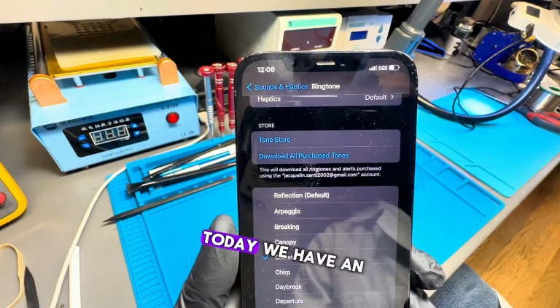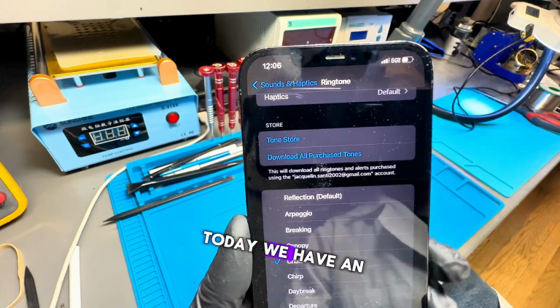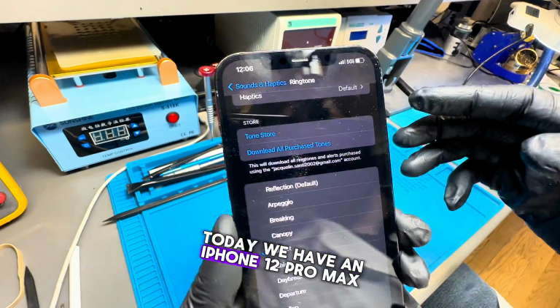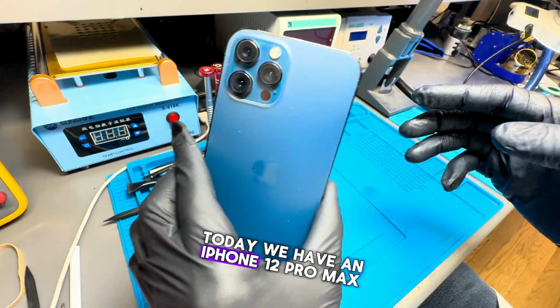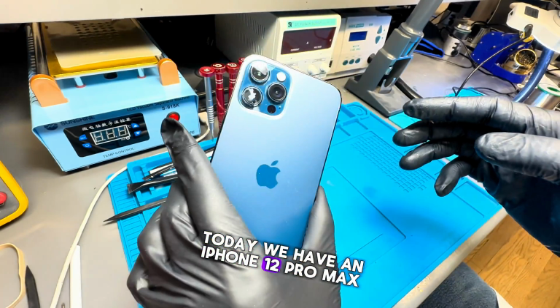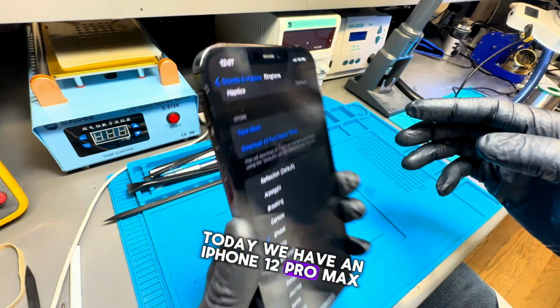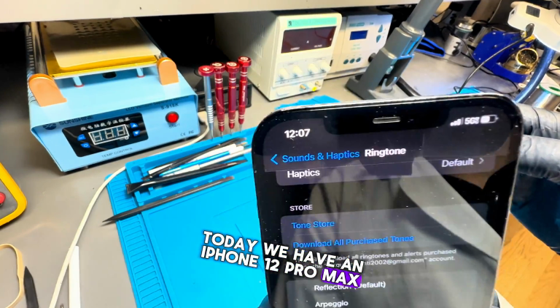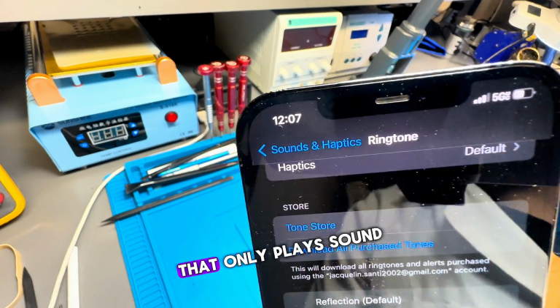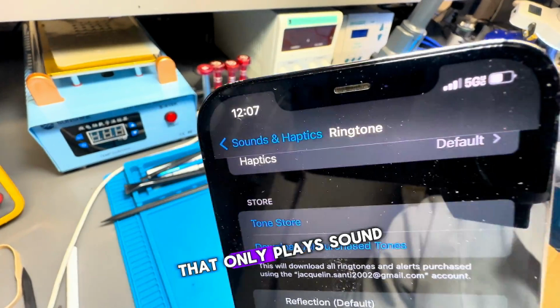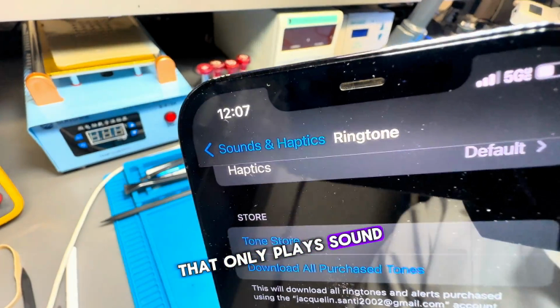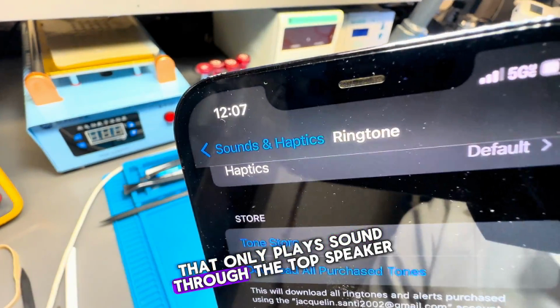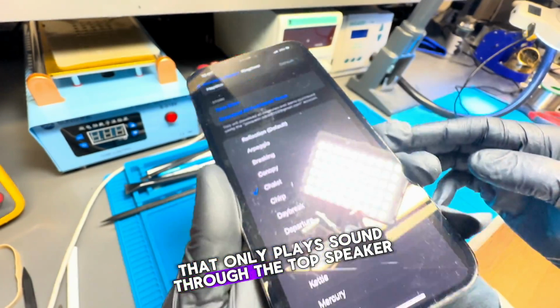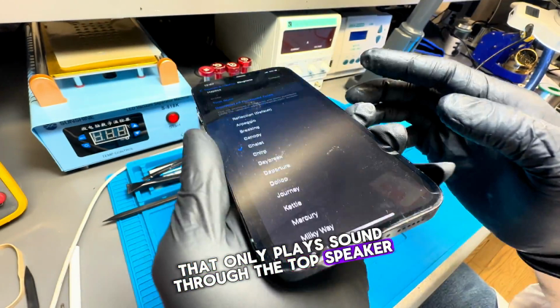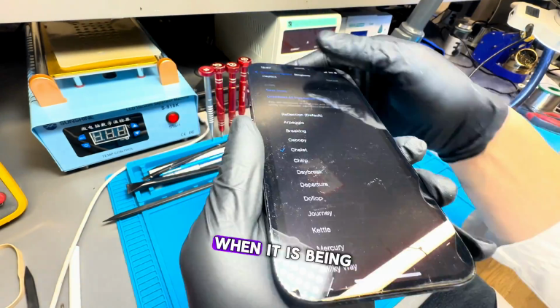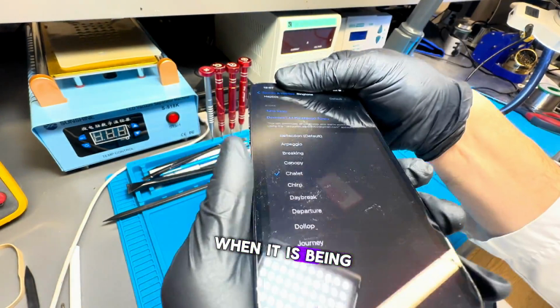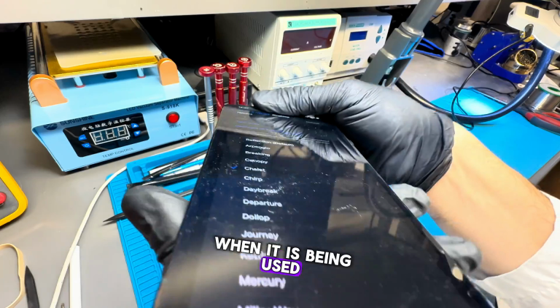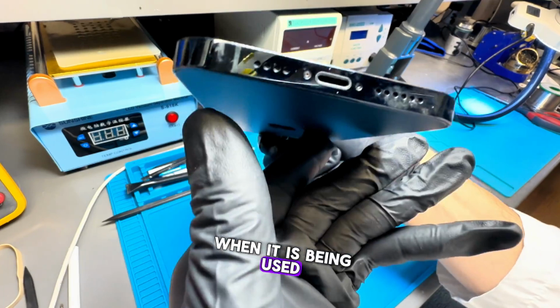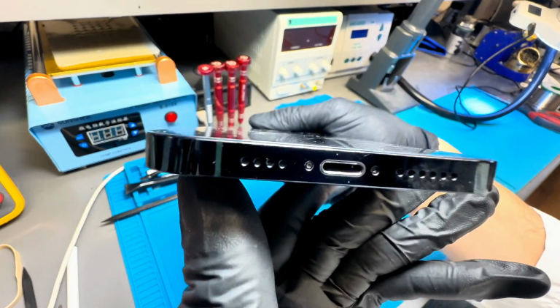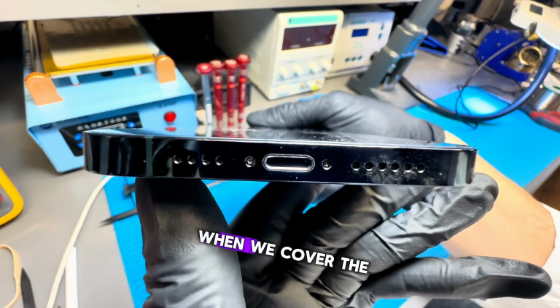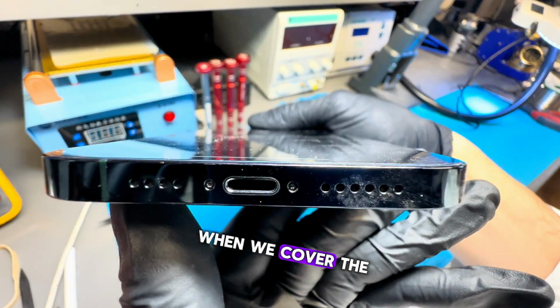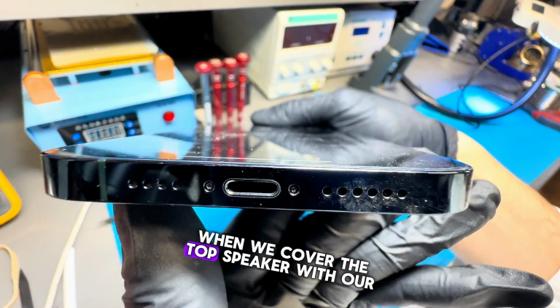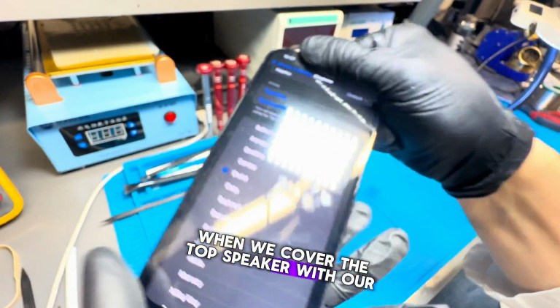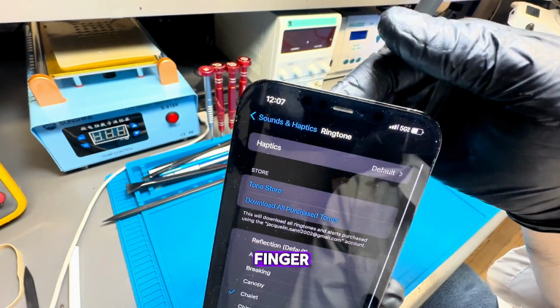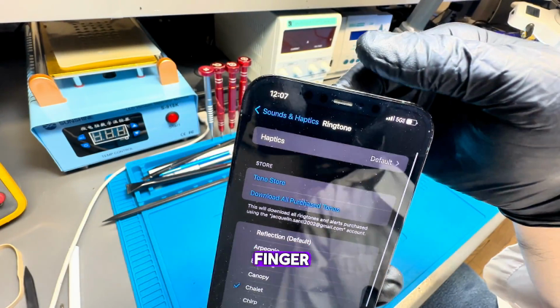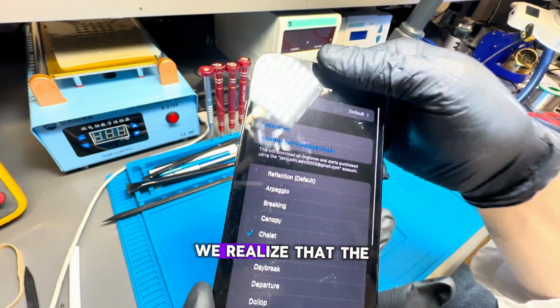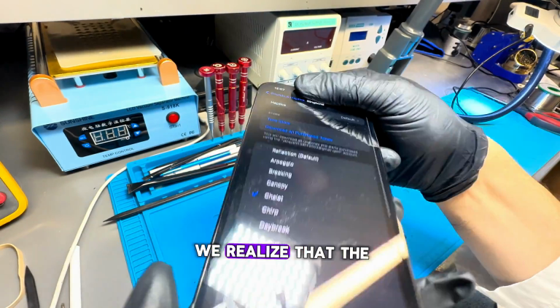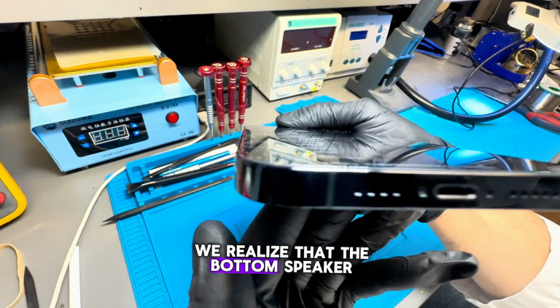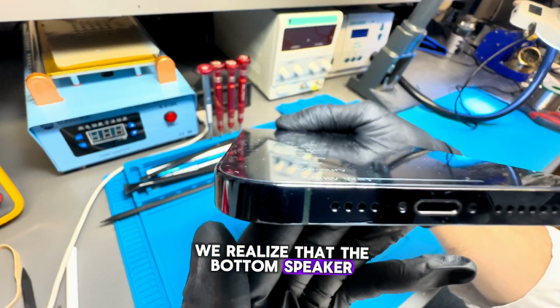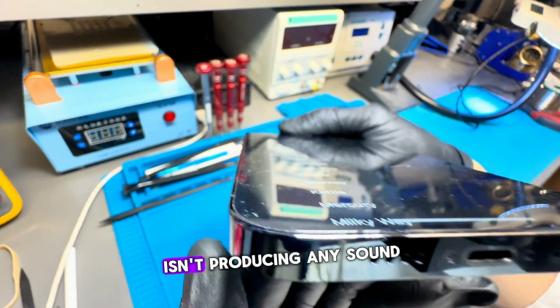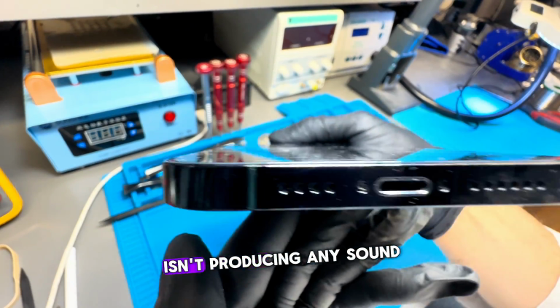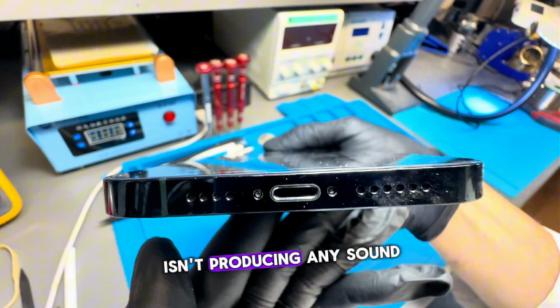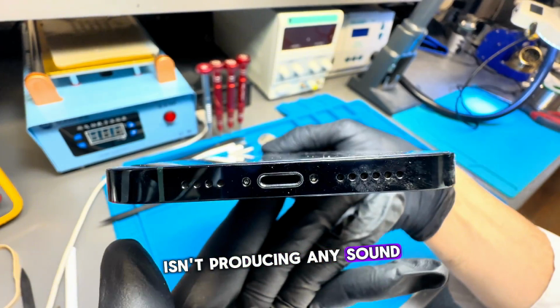Today we have an iPhone 12 Pro Max that only plays sound through the top speaker when it is being used. When we cover the top speaker with our finger, we realize that the bottom speaker isn't producing any sound.